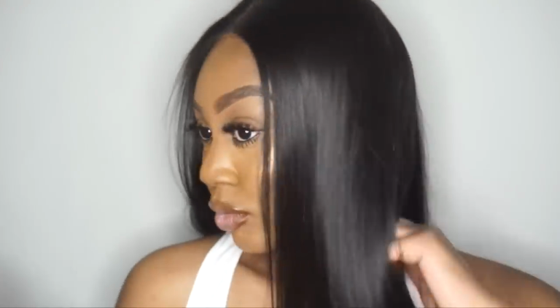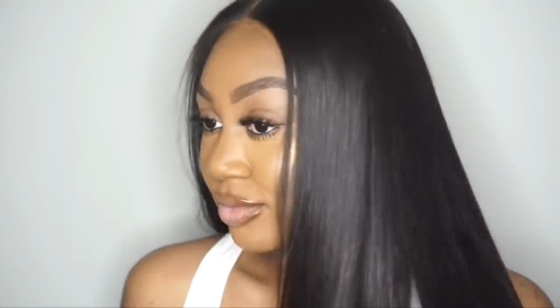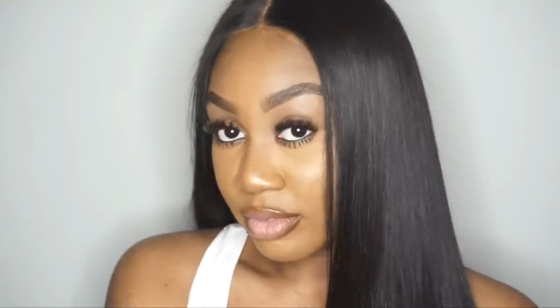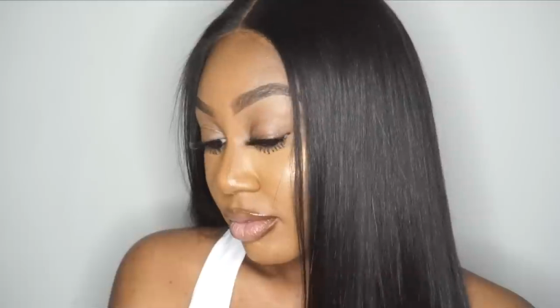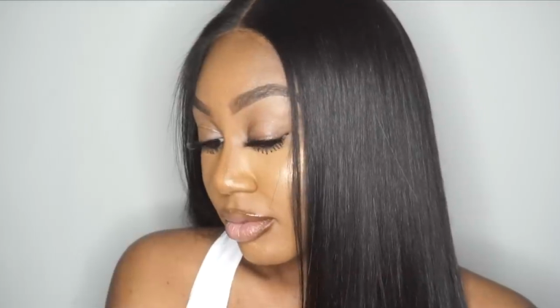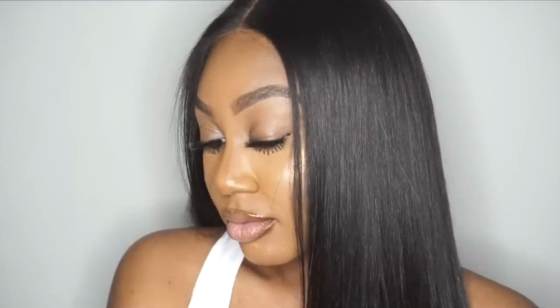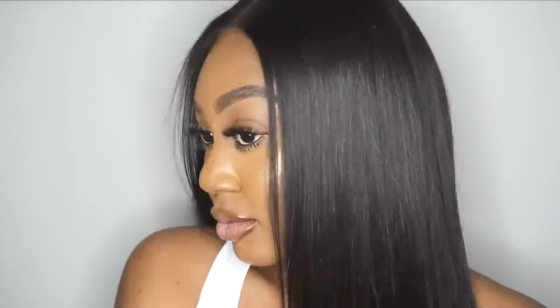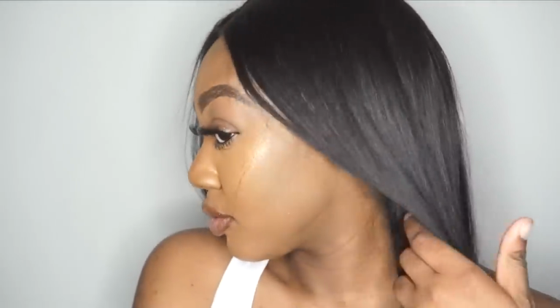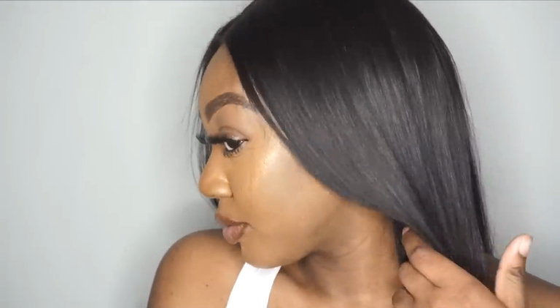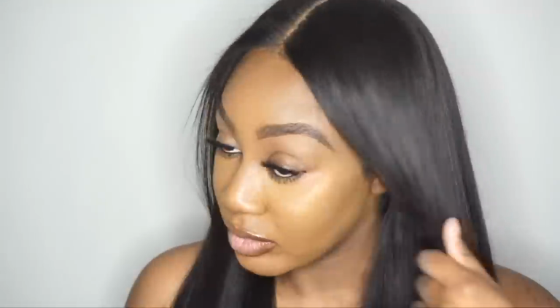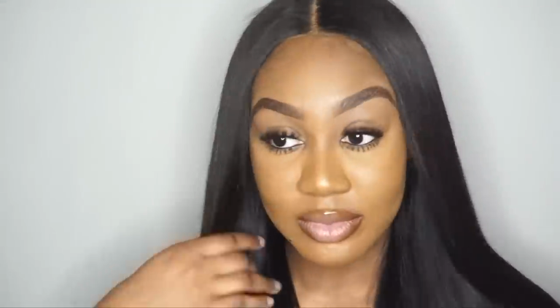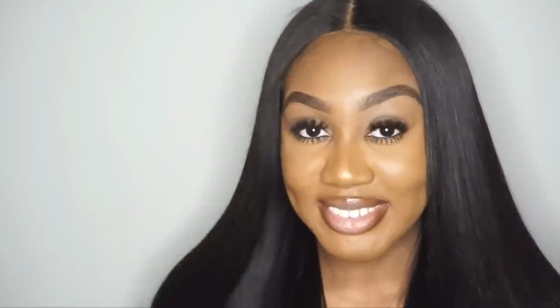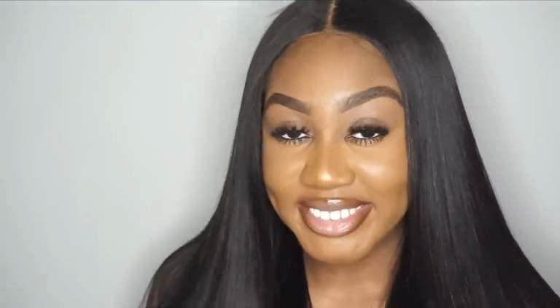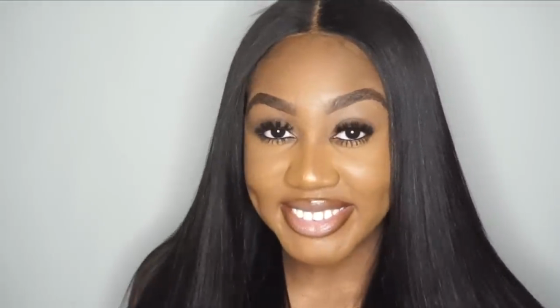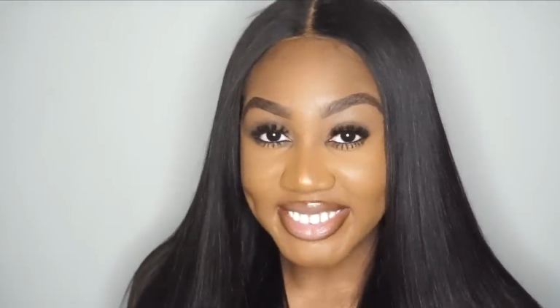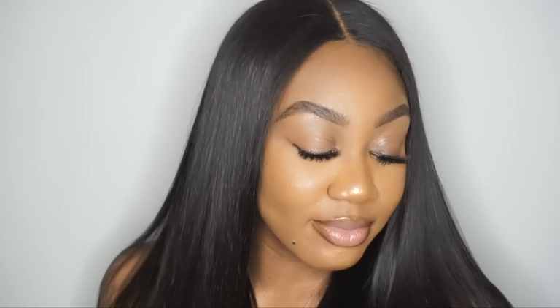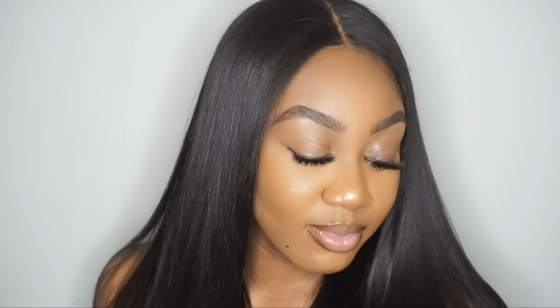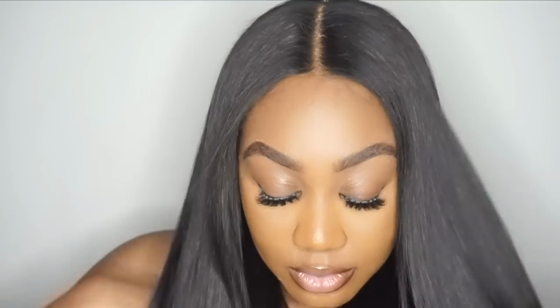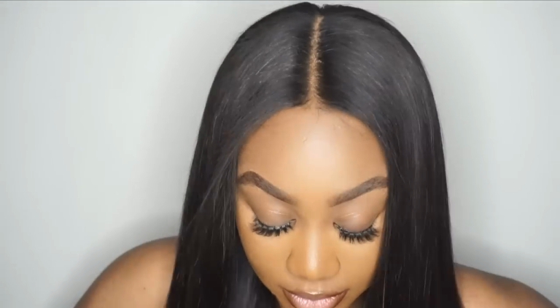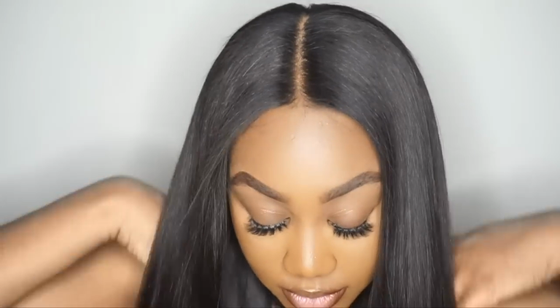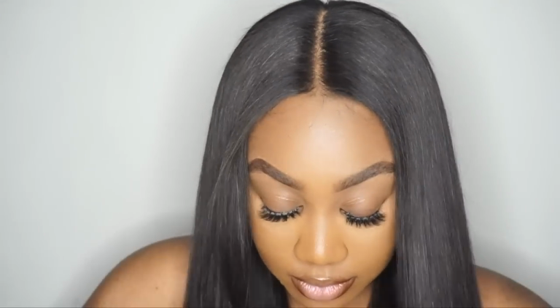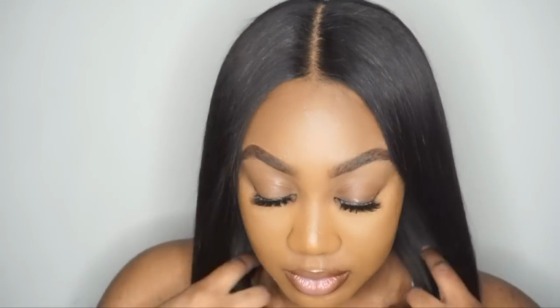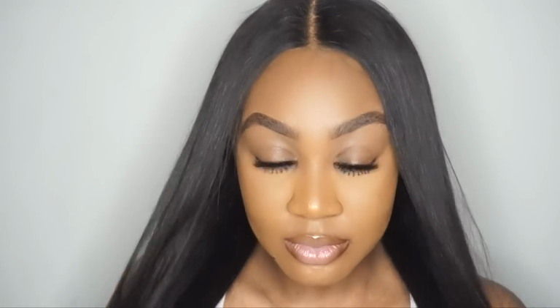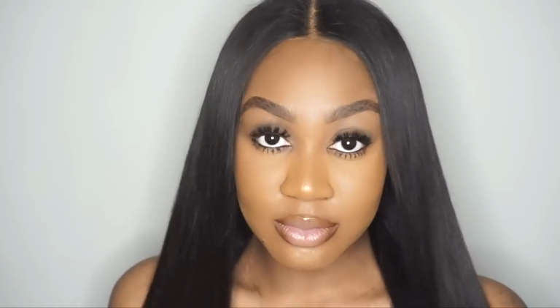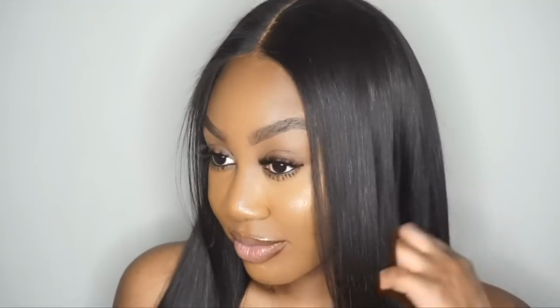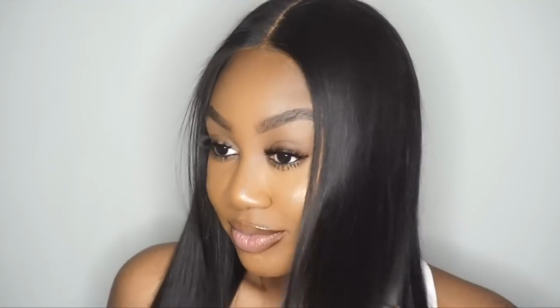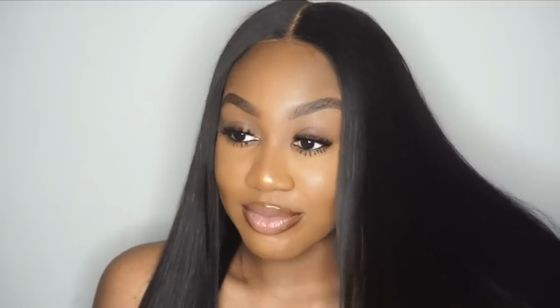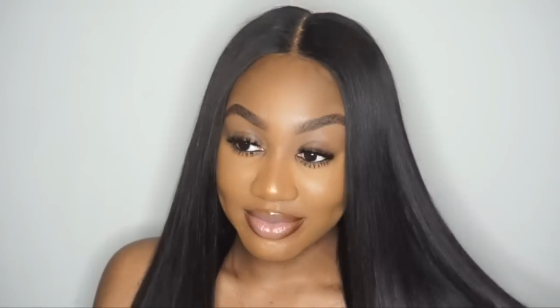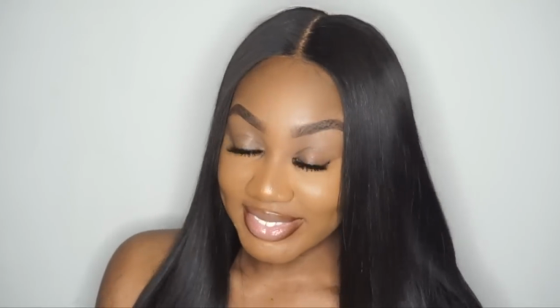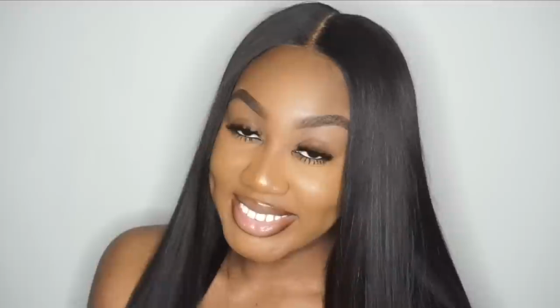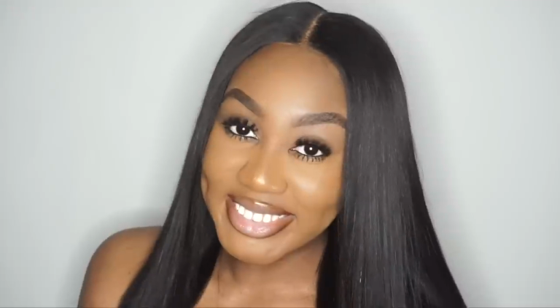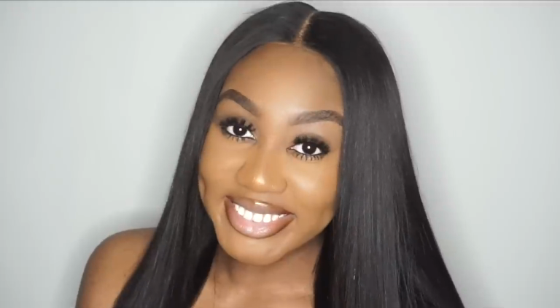Again, this hair is from West Kiss Hair — I will have all the information down below. Graduation and prom is coming up so I want you guys to make sure that your hair is cute. Don't forget to follow me on all of my social media networks, check out West Kiss Hair, and I will see you guys in my next video. Bye guys!